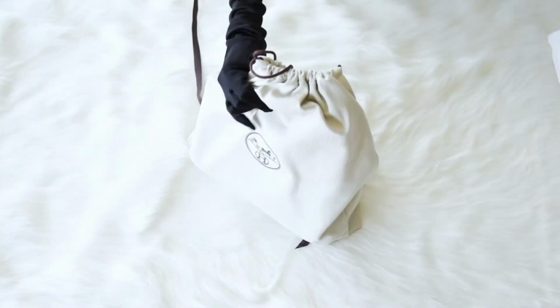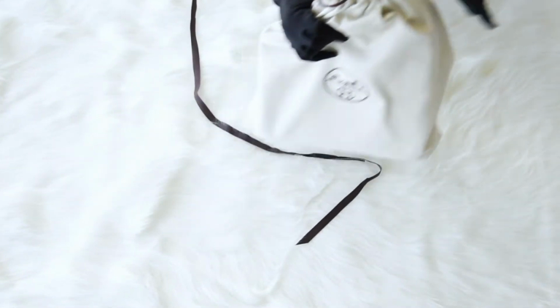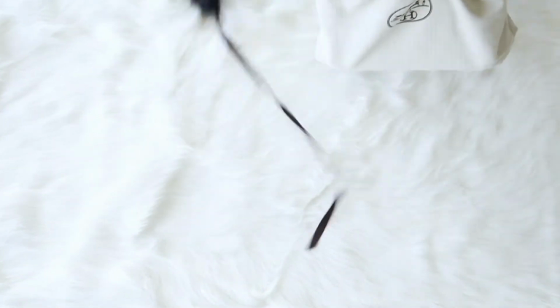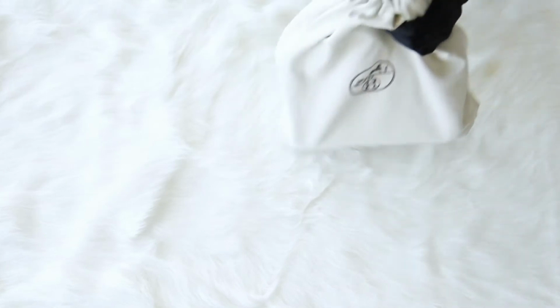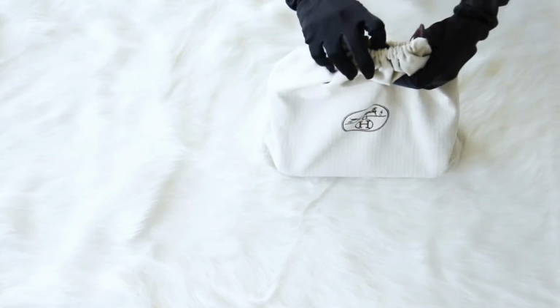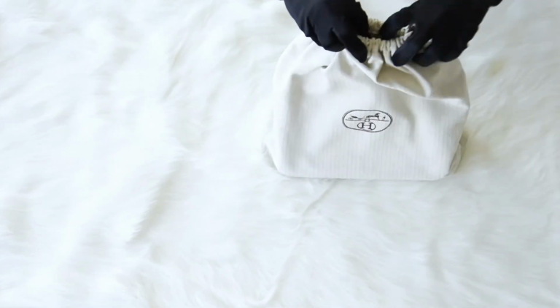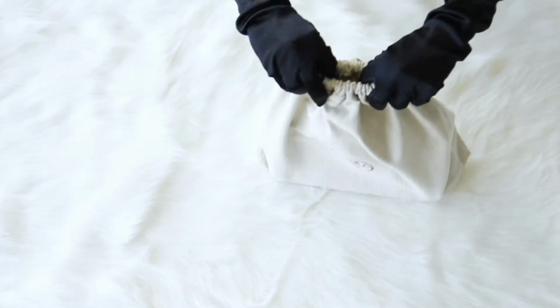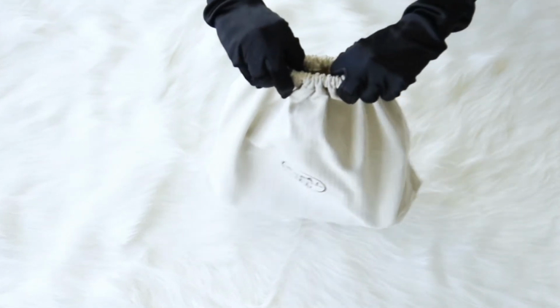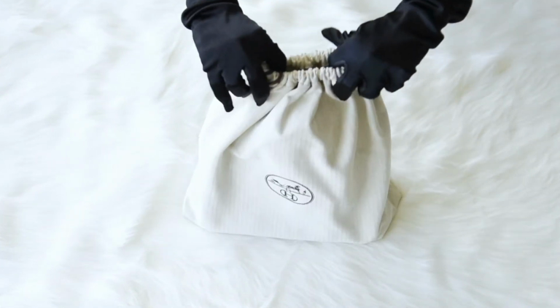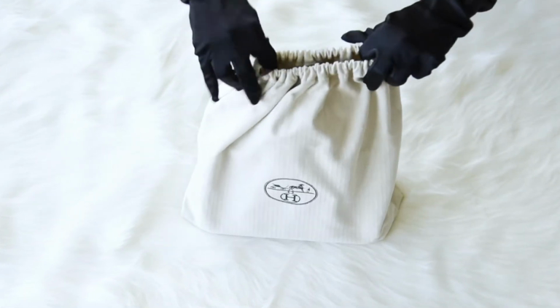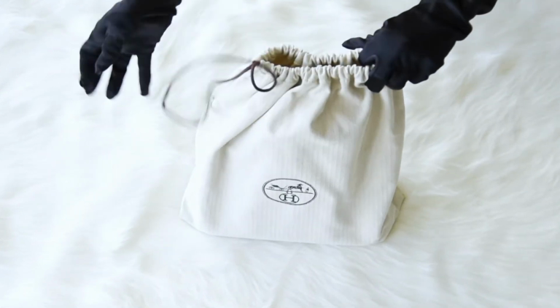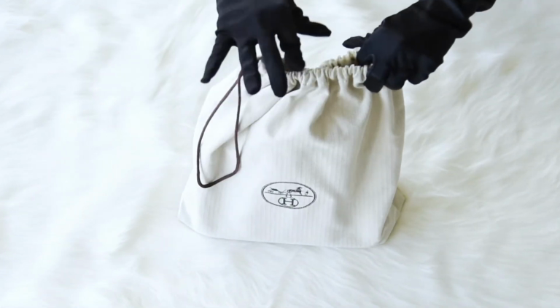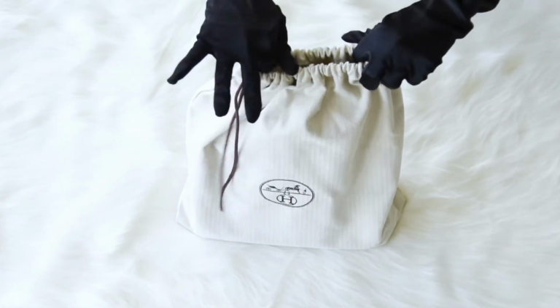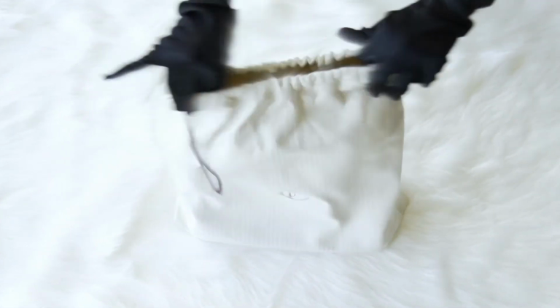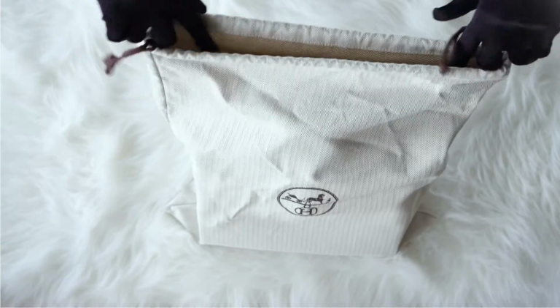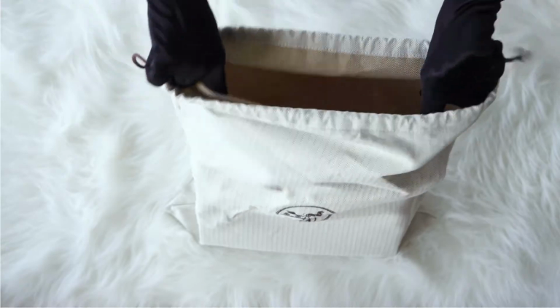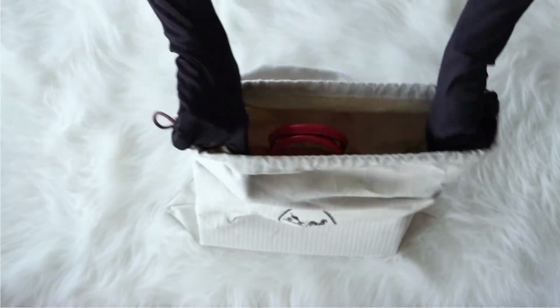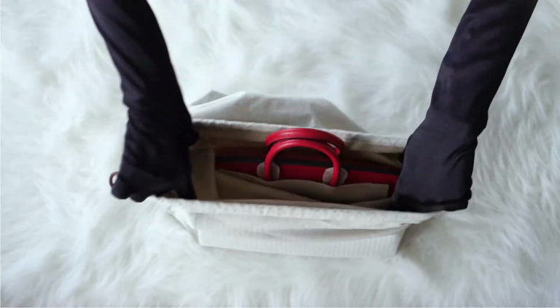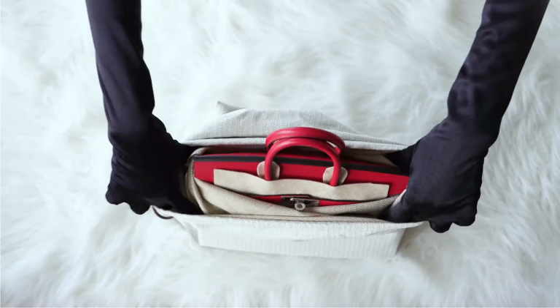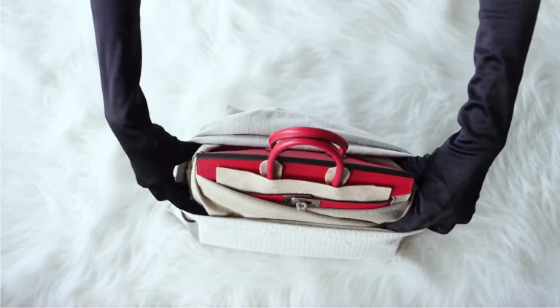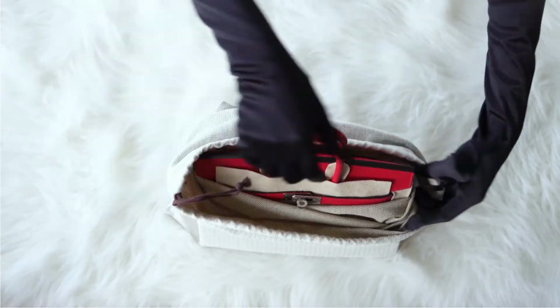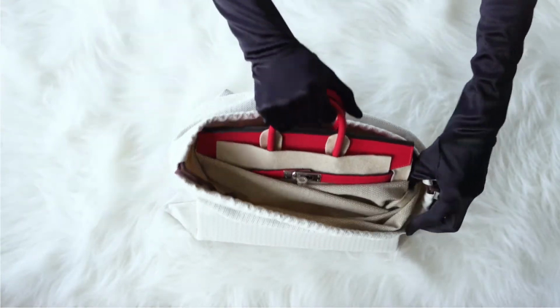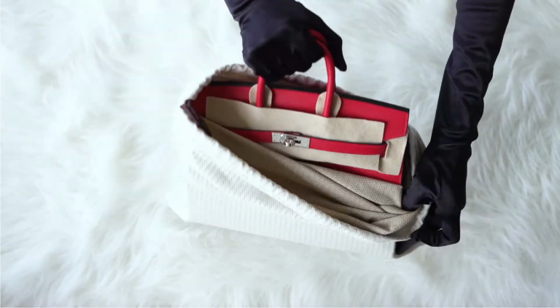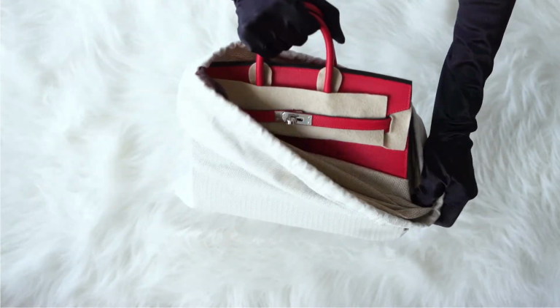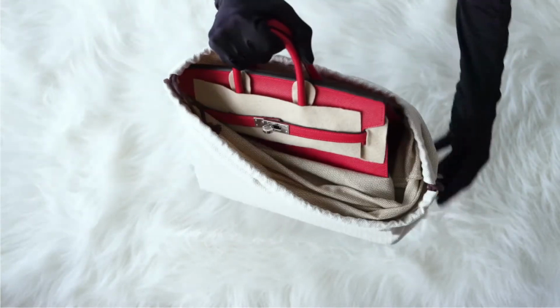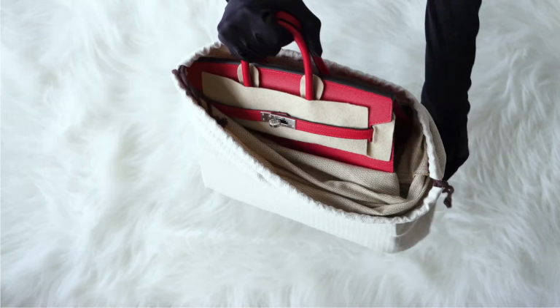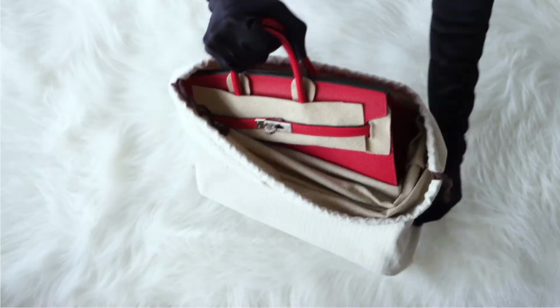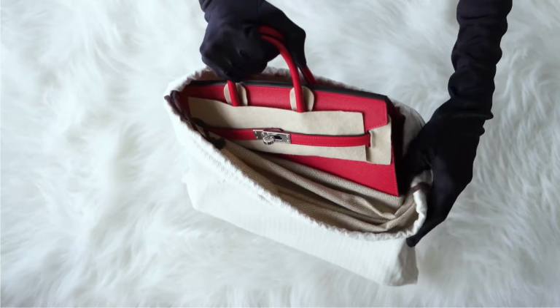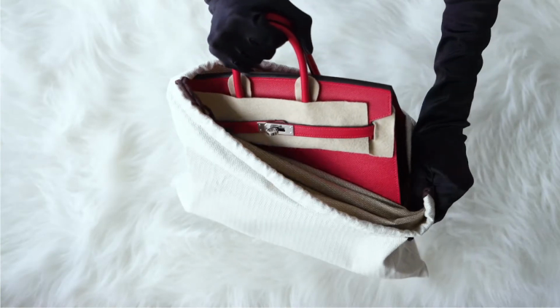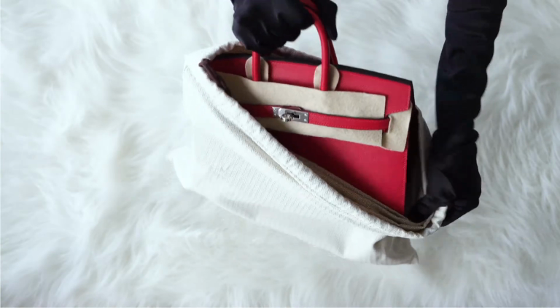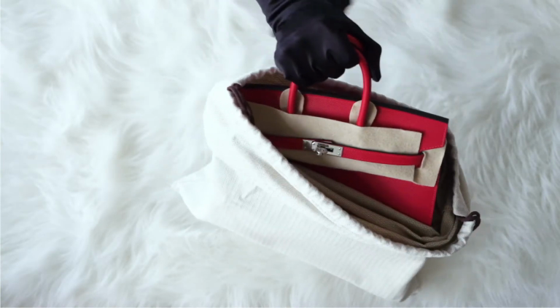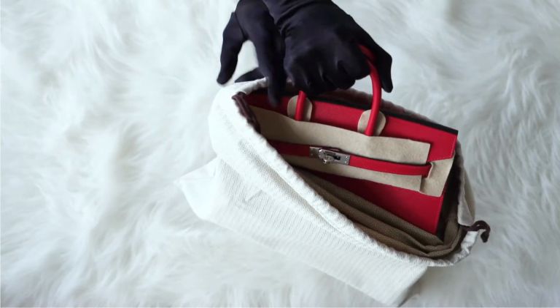While we are unpacking the bag, please like this video so you can help us tell more people about iconic Hermes bags. Also subscribe to our channel to be the first to know about new arrivals.